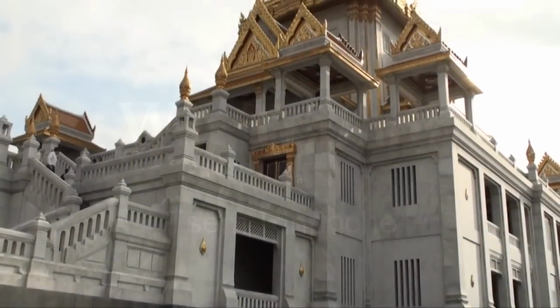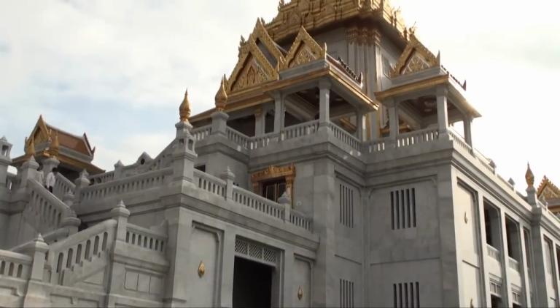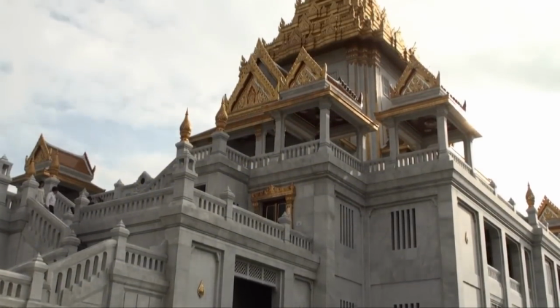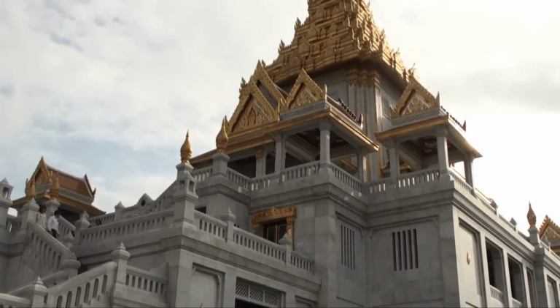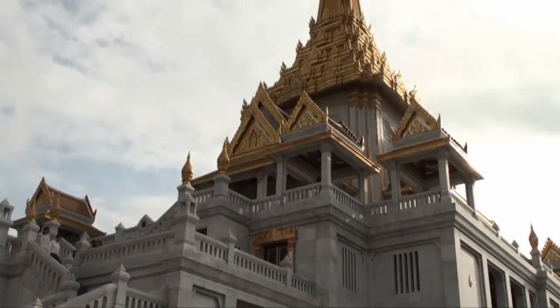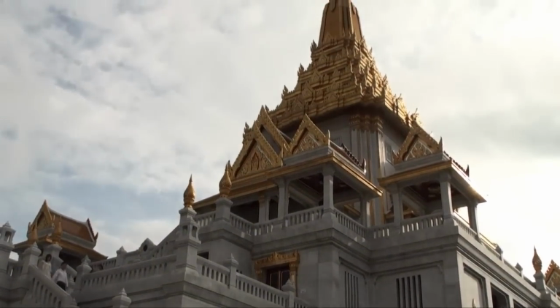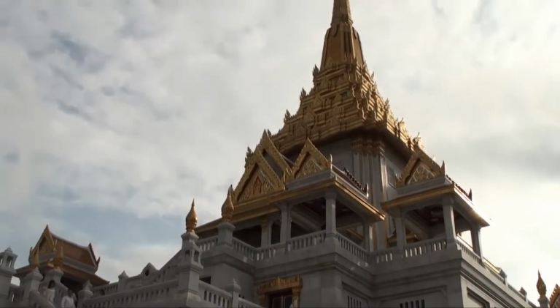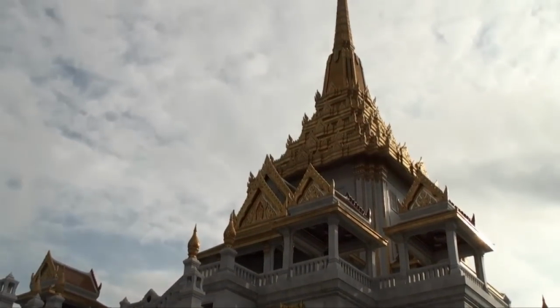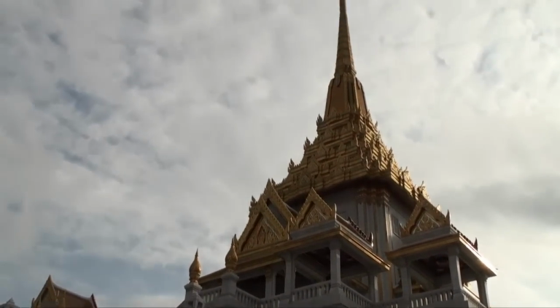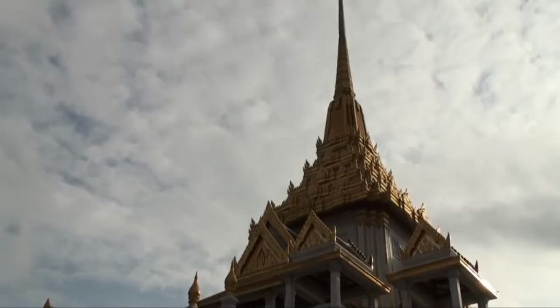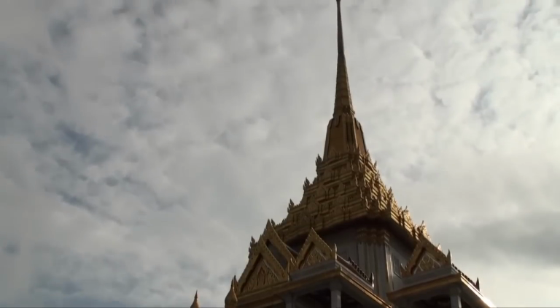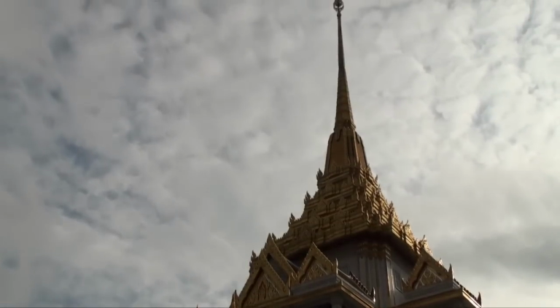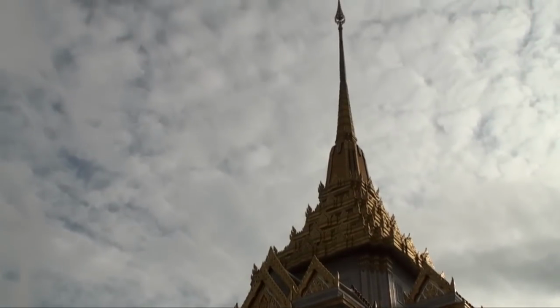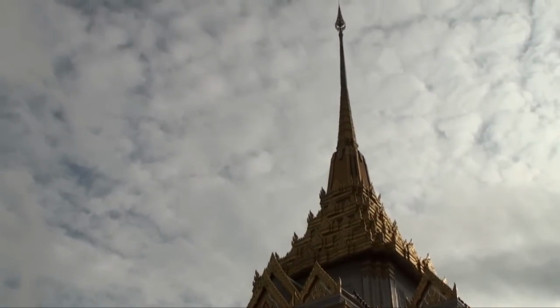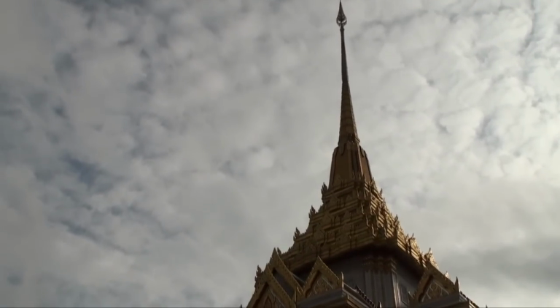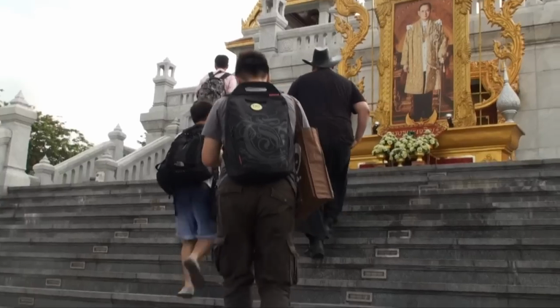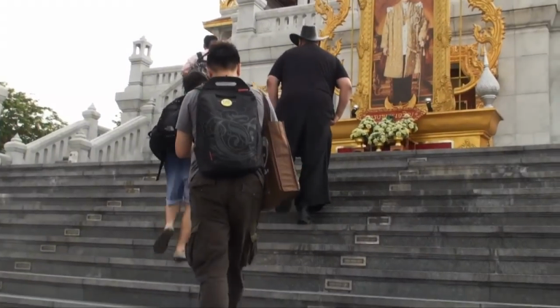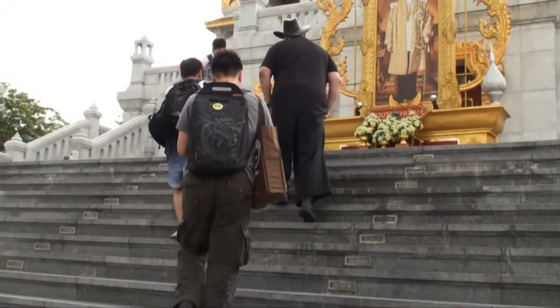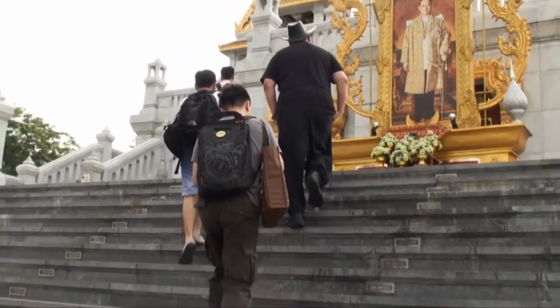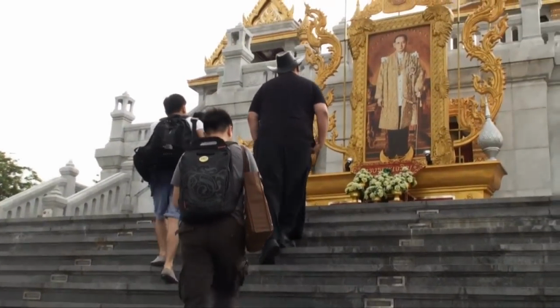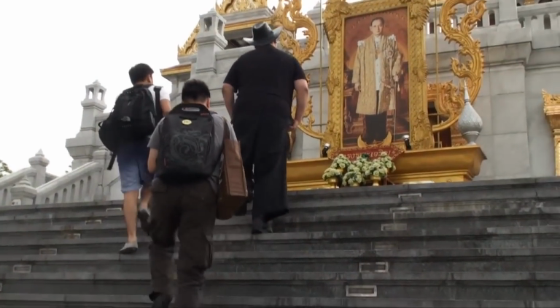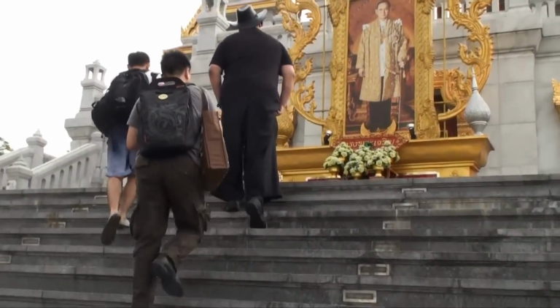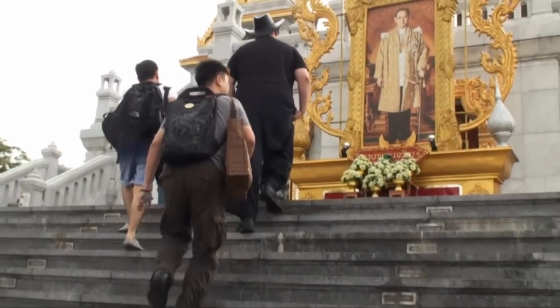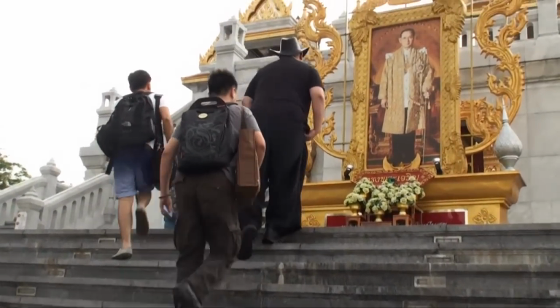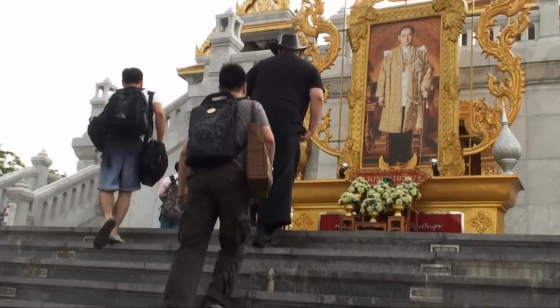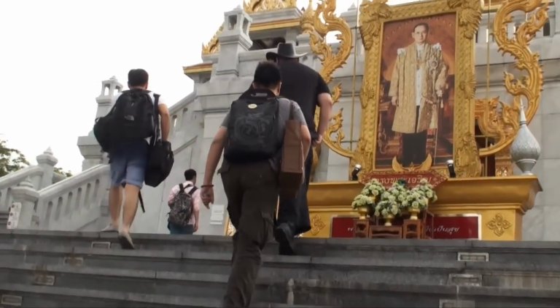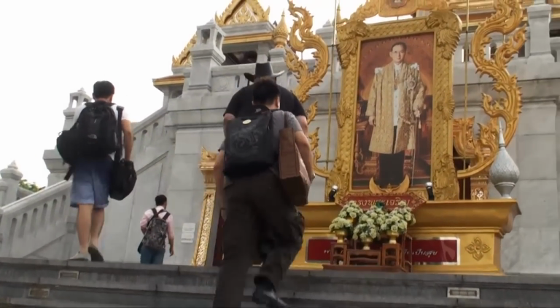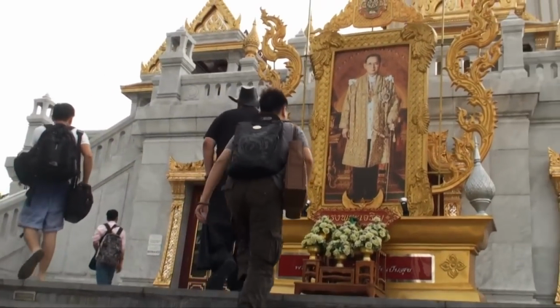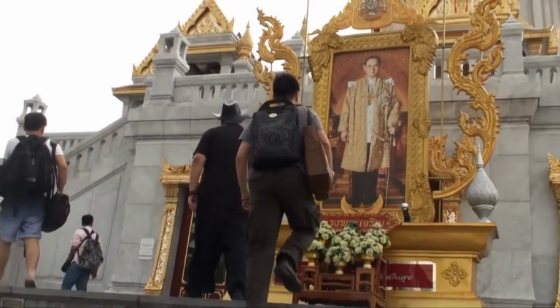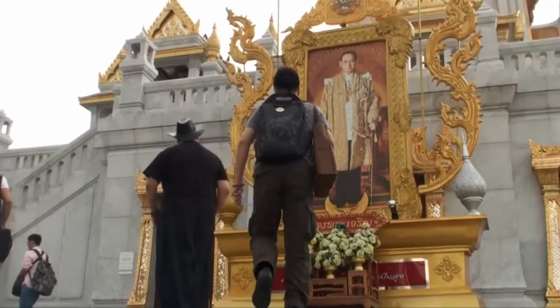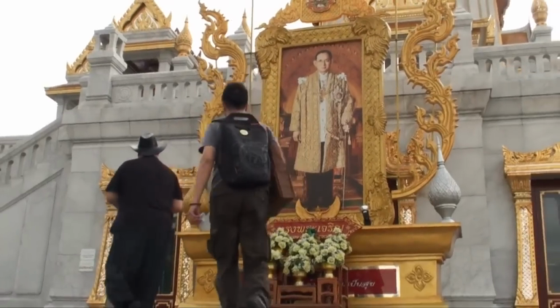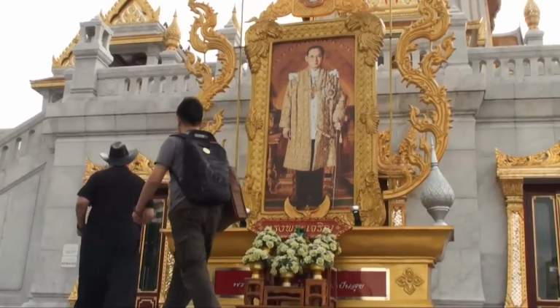Wat Tramit, also known as the Temple of the Golden Buddha, is located at one end of Chinatown, Bangkok. It takes about 30 minutes drive from central Bangkok if traffic is good, and can be about one hour if the traffic is bad.